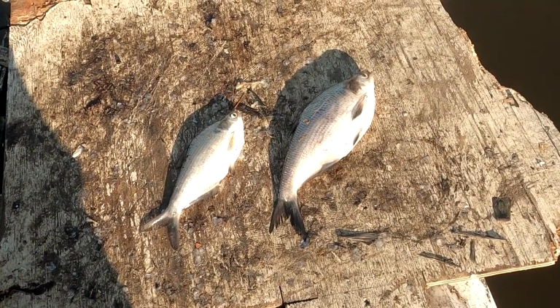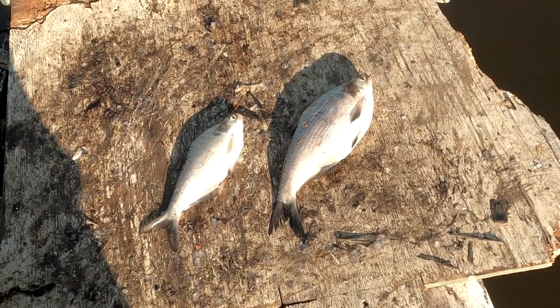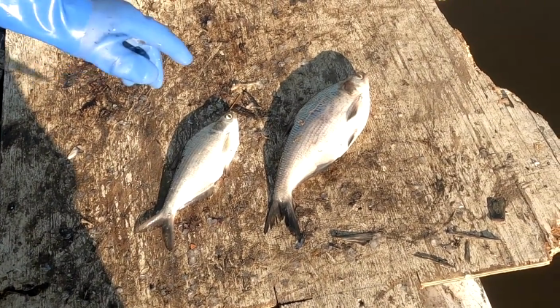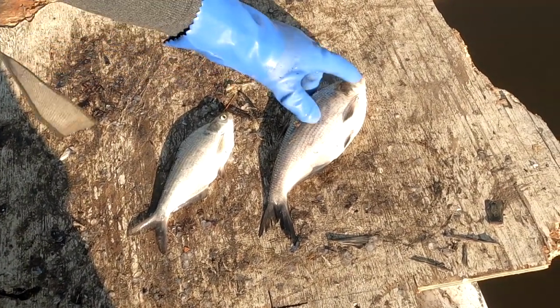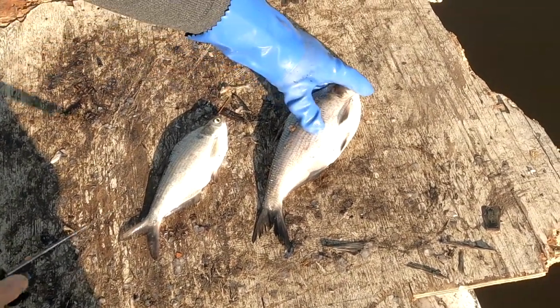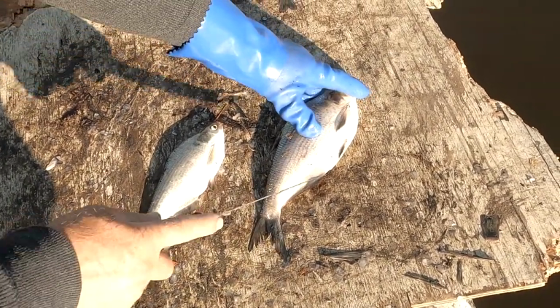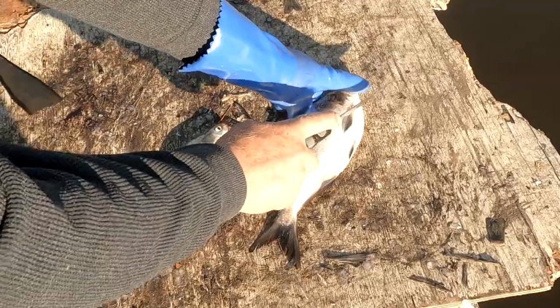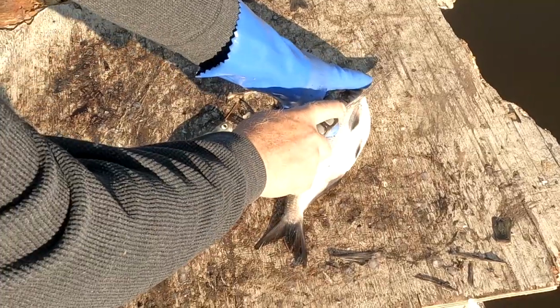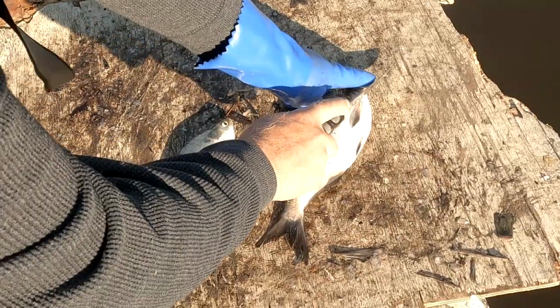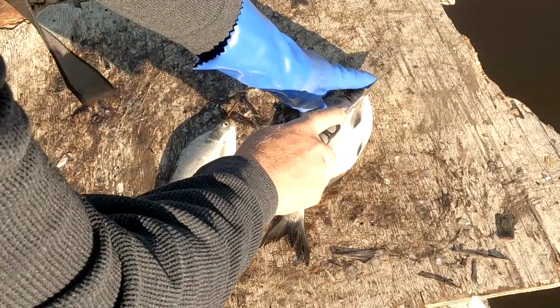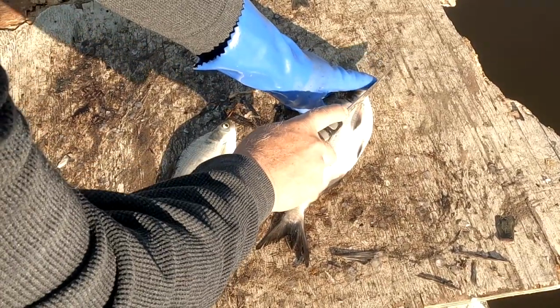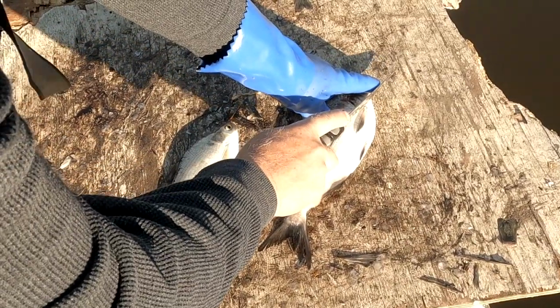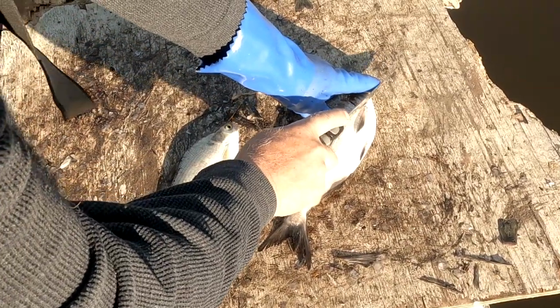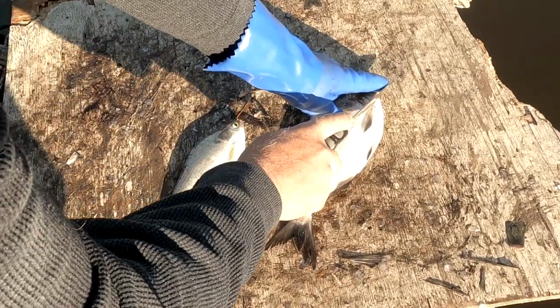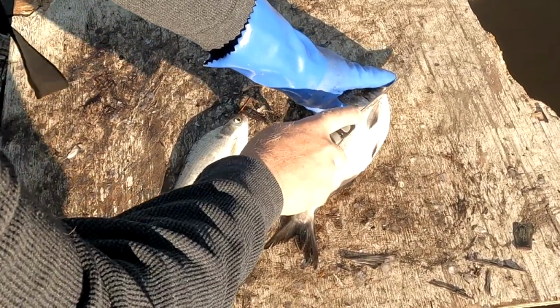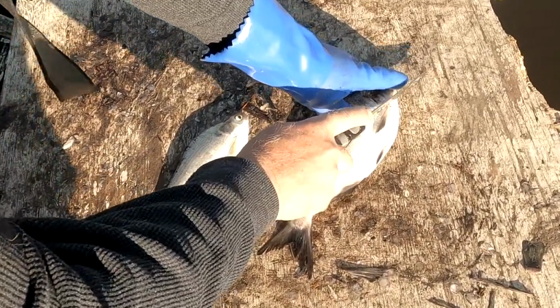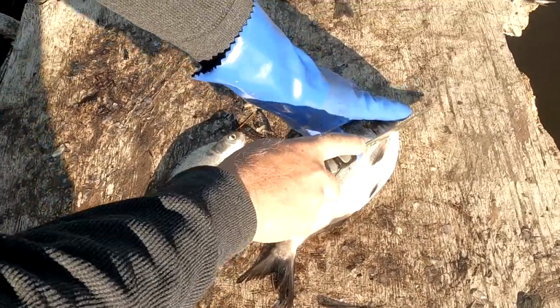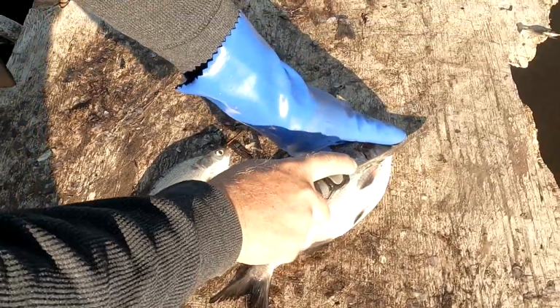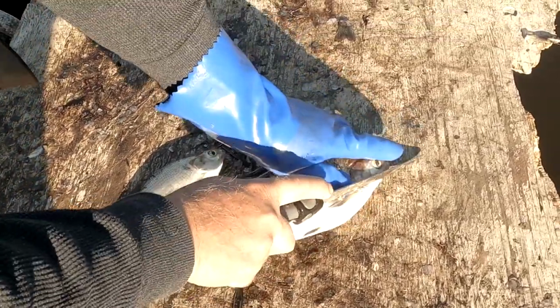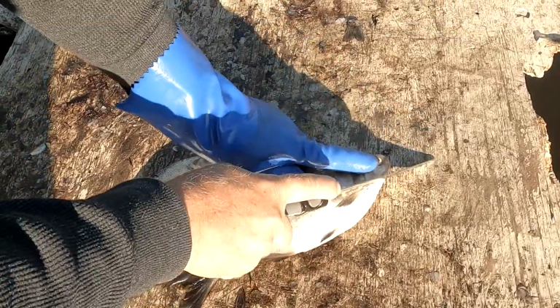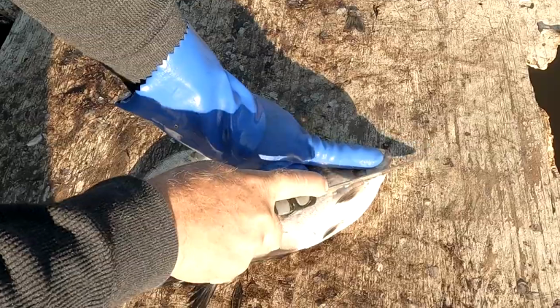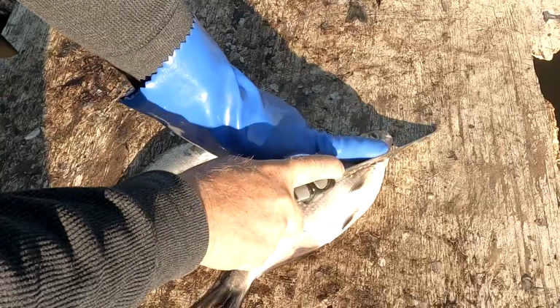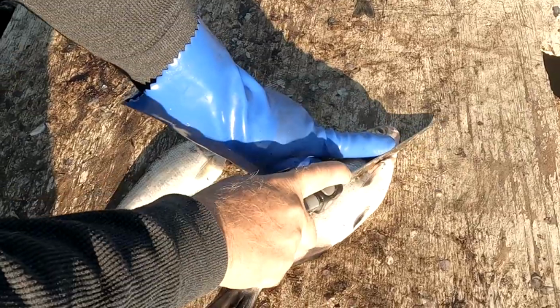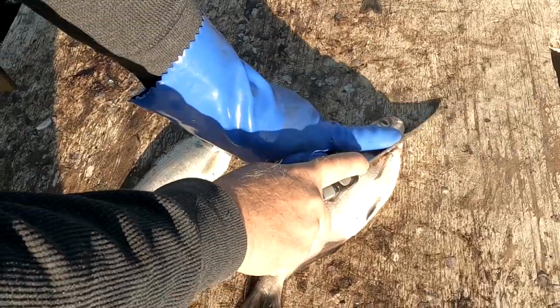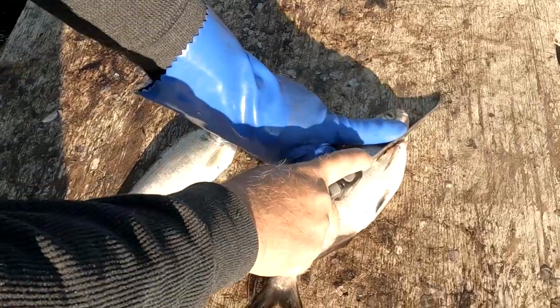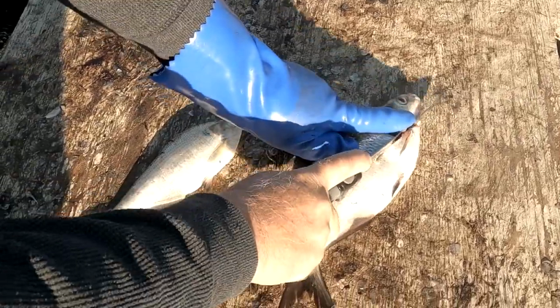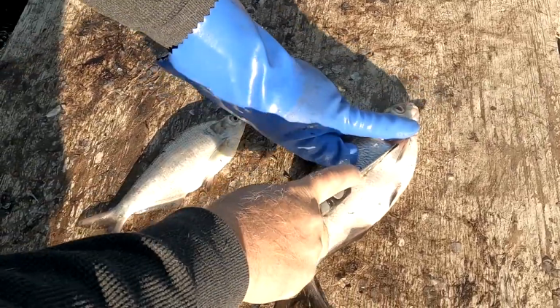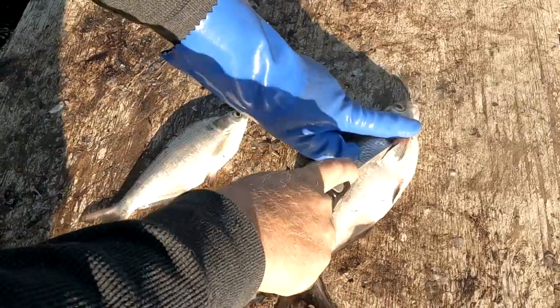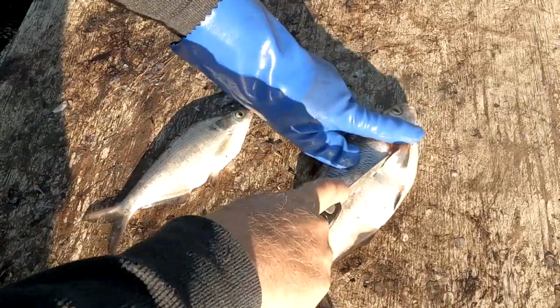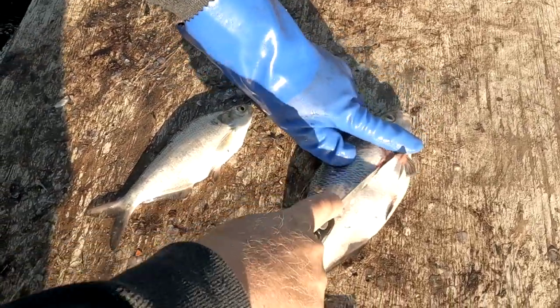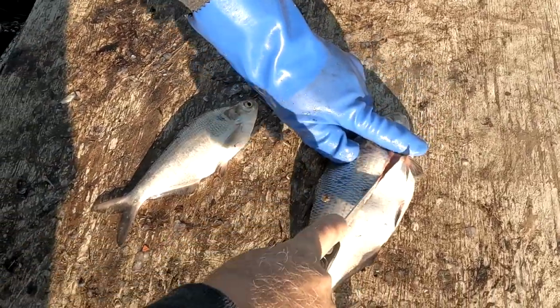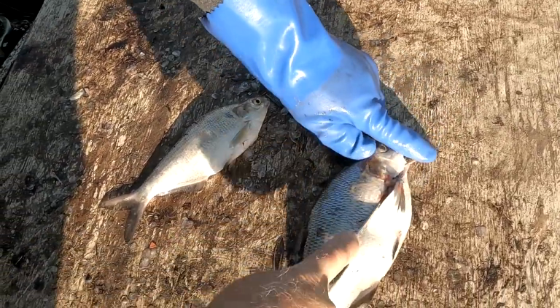We've got two different size shads here. We're going to trim them up. I like to go above the top fin here and get rid of the belly.